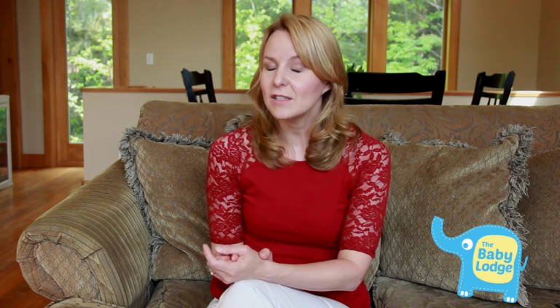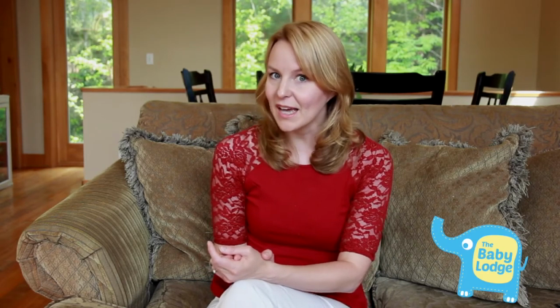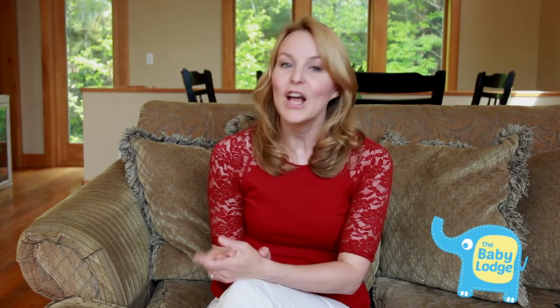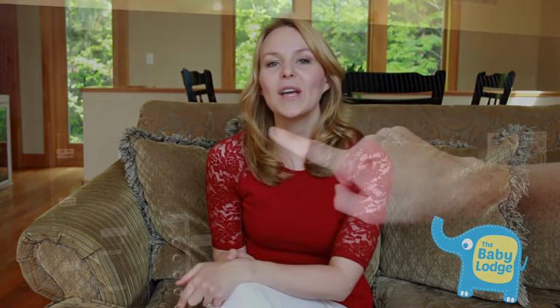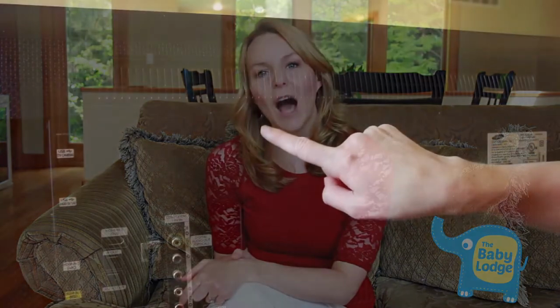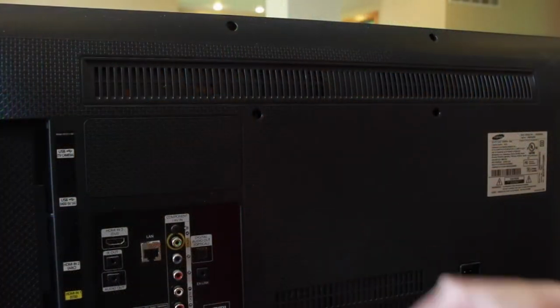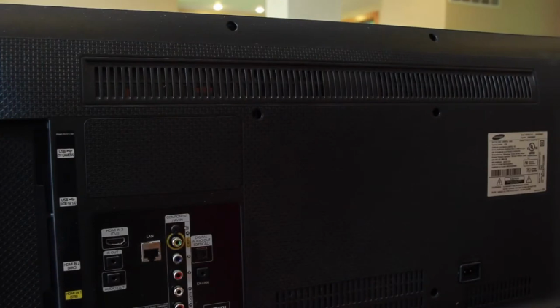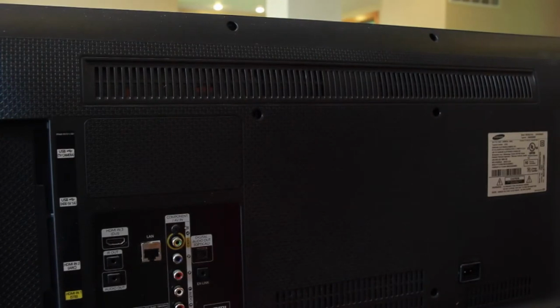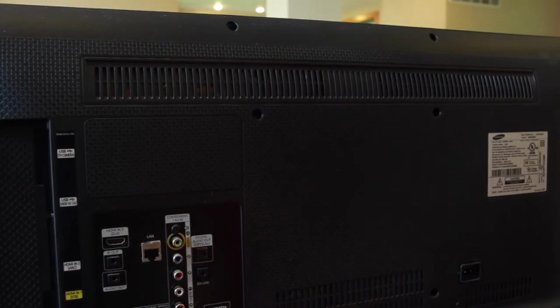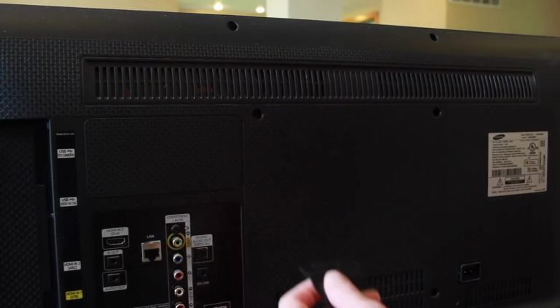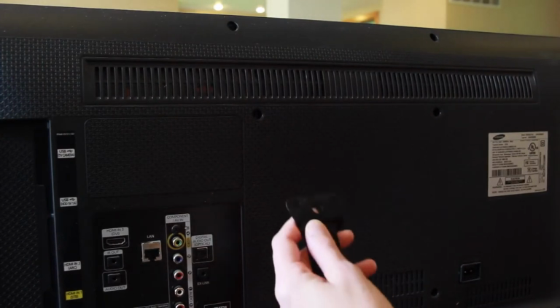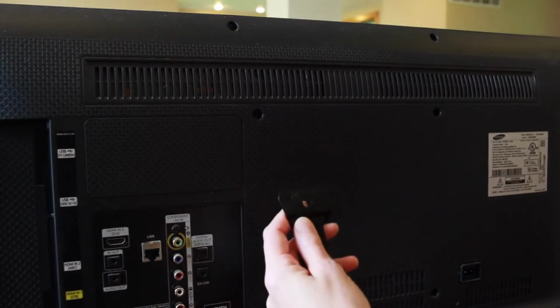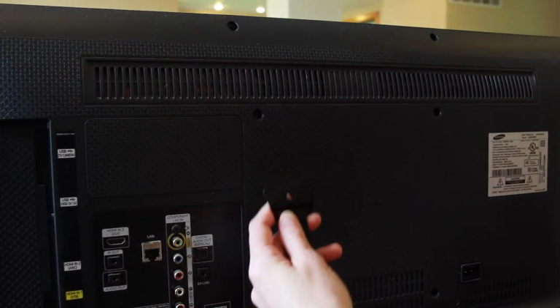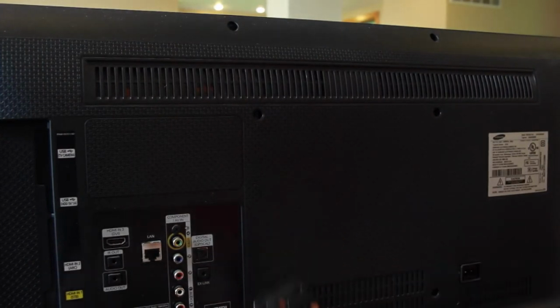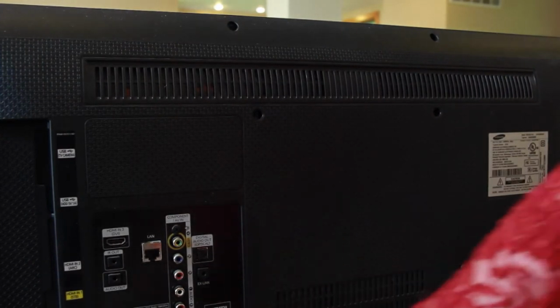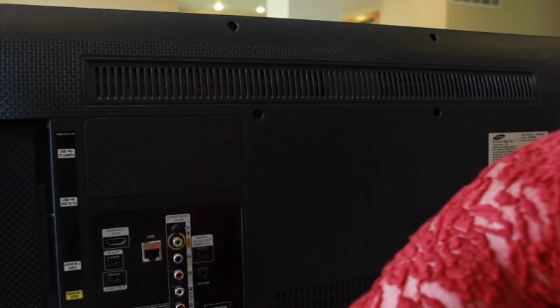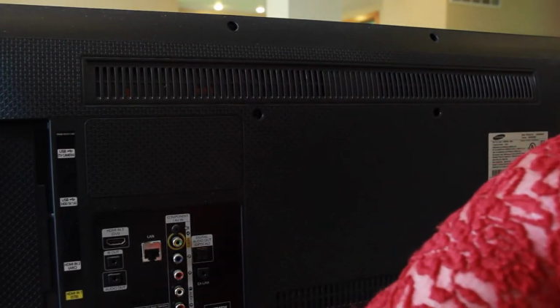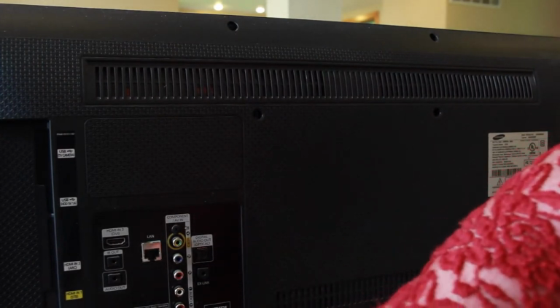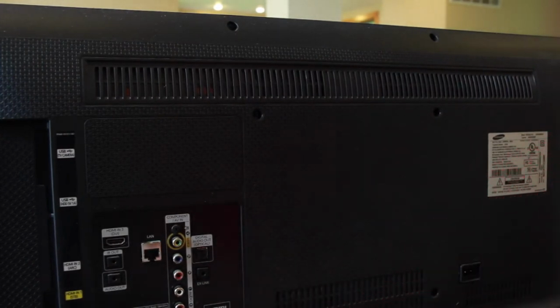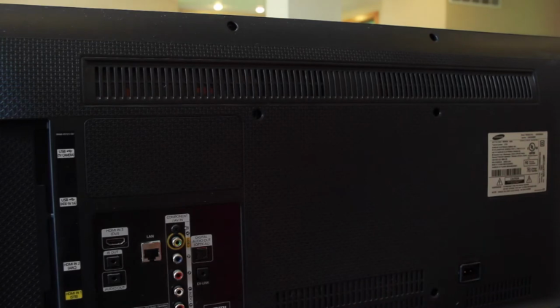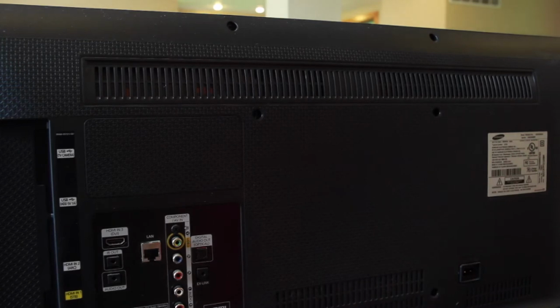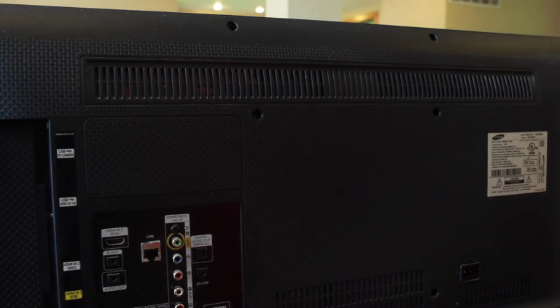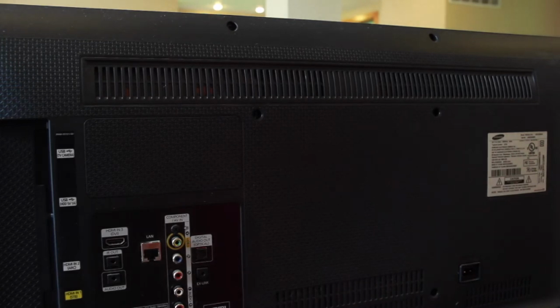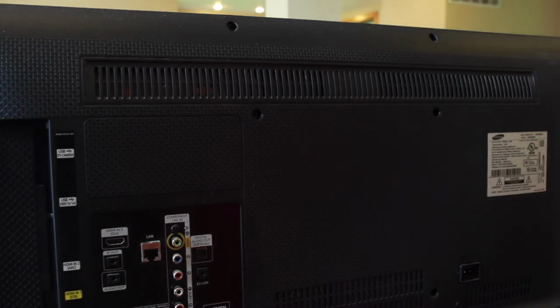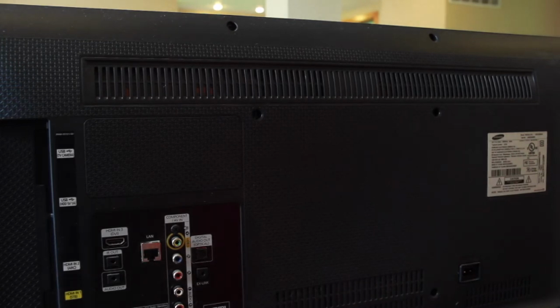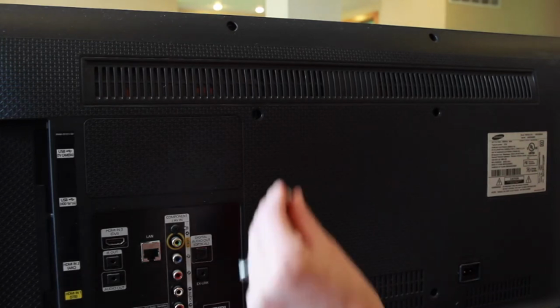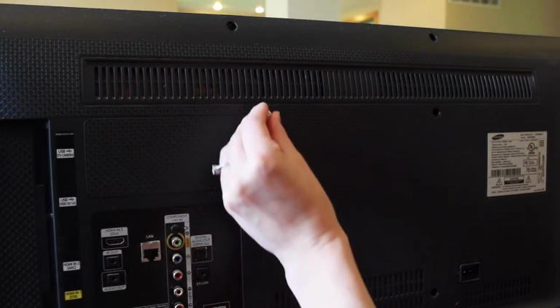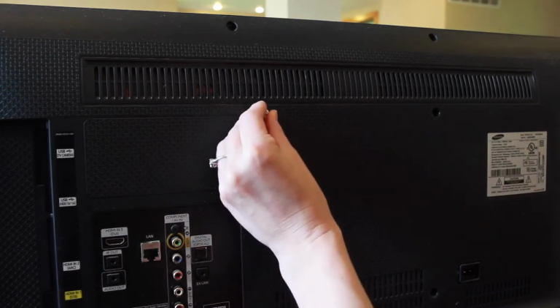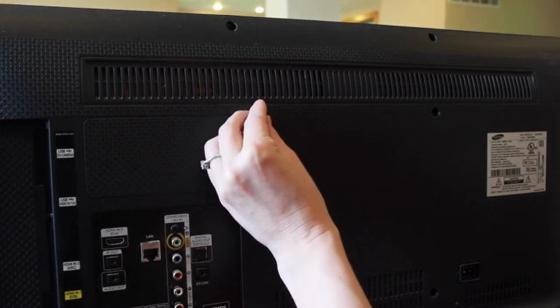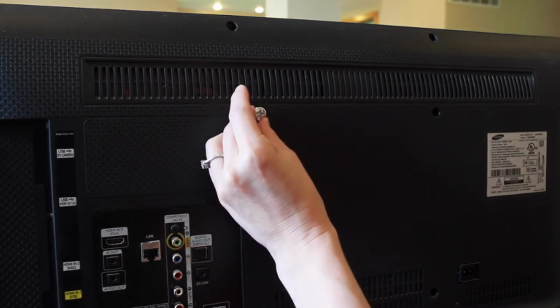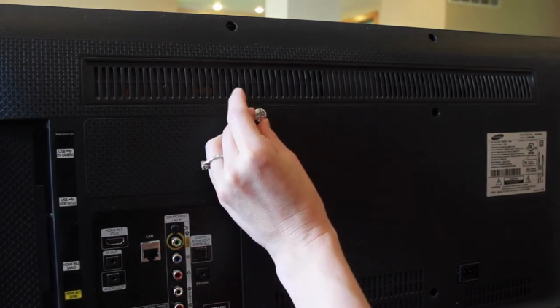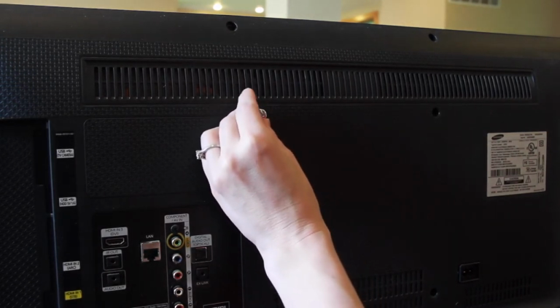To begin, locate the upper set of VESA mounting holes on the back of the TV and determine the correct bolt size. You will be mounting the metal cleat of the long strap to these TV VESA holes.